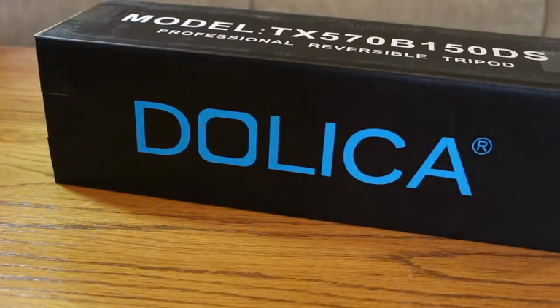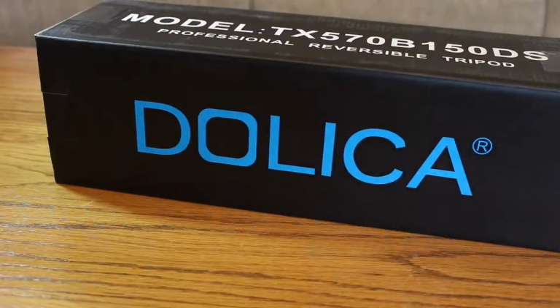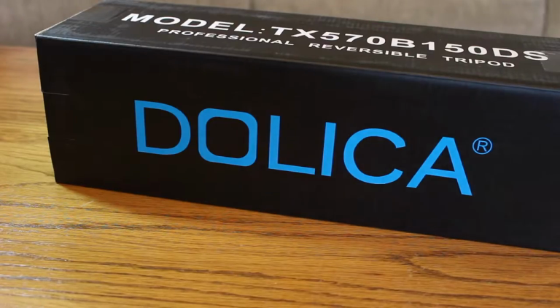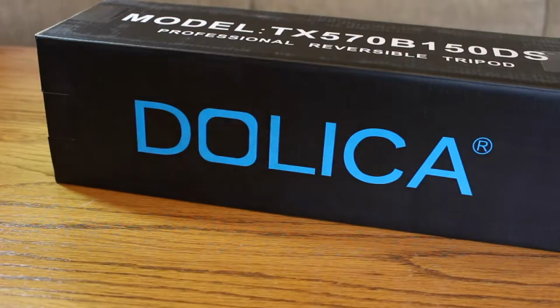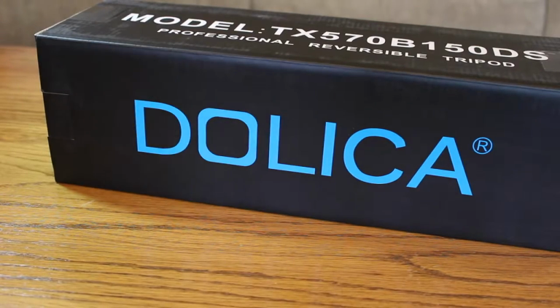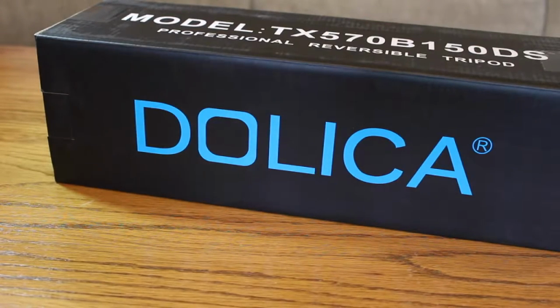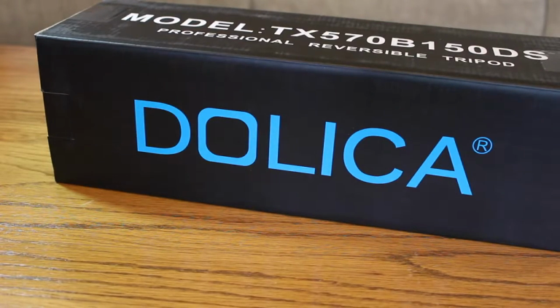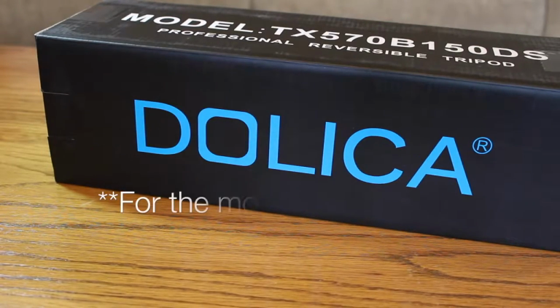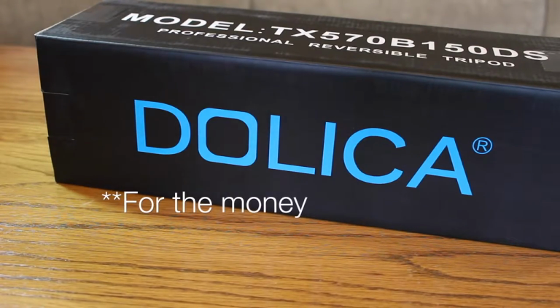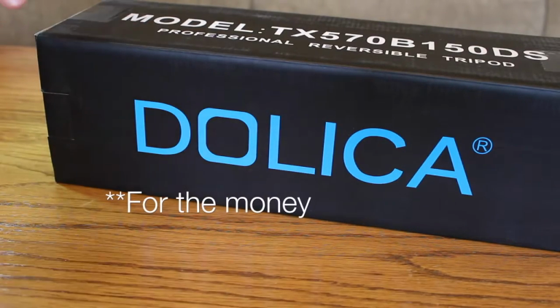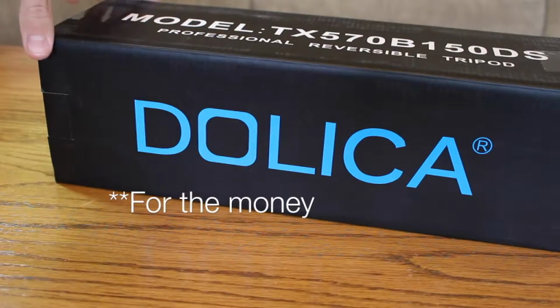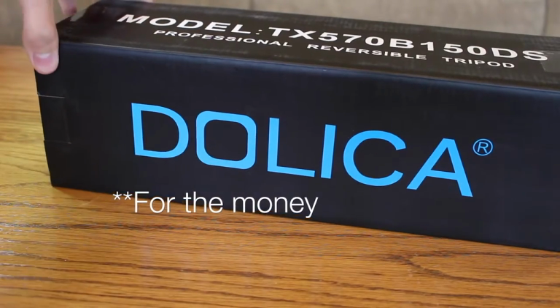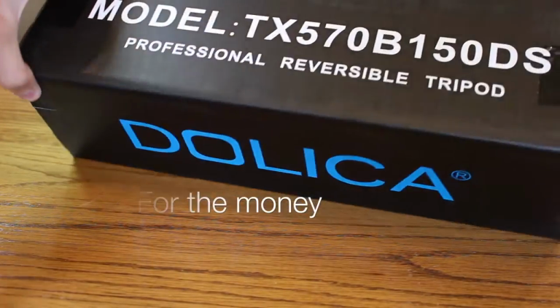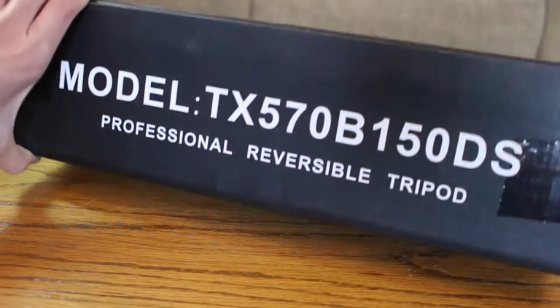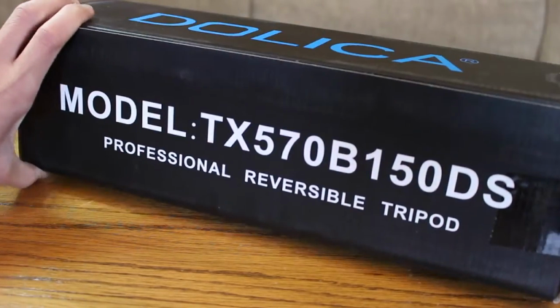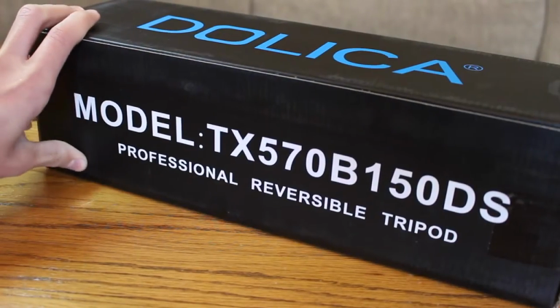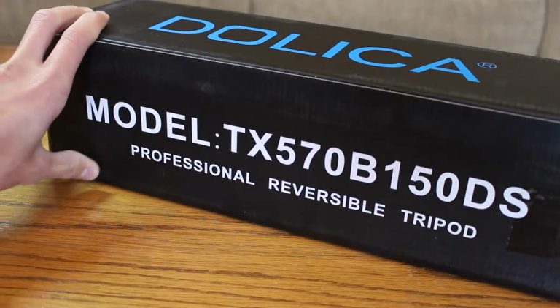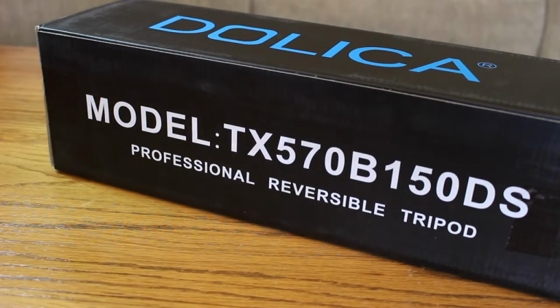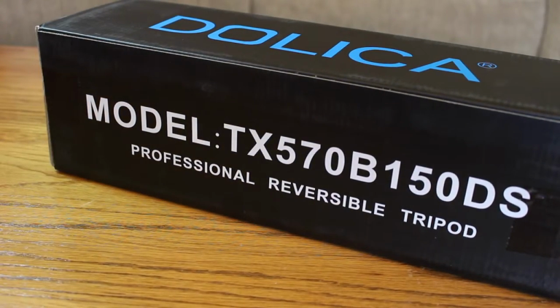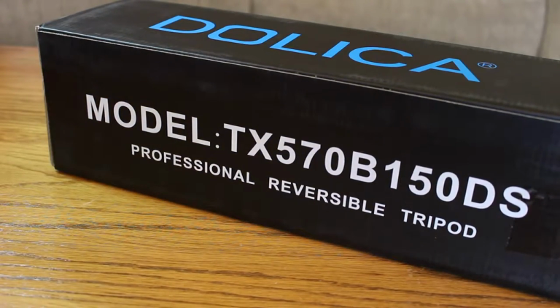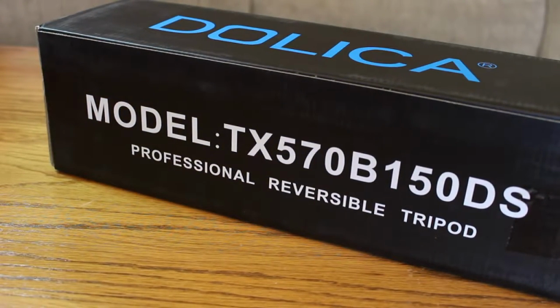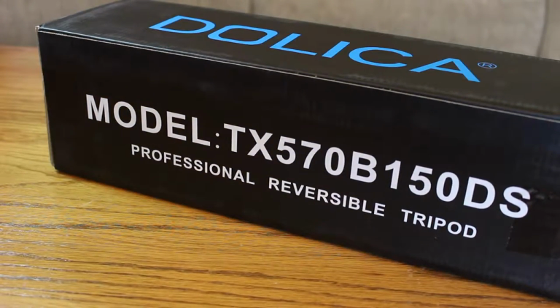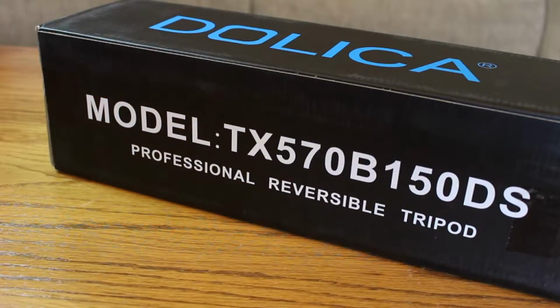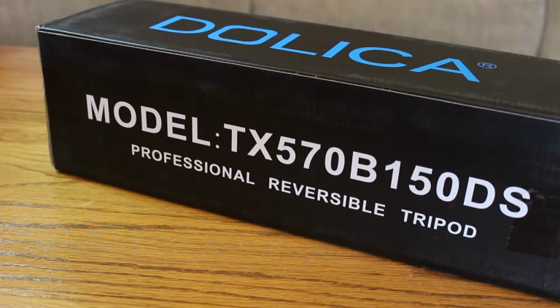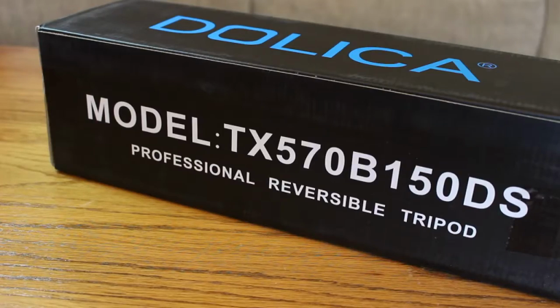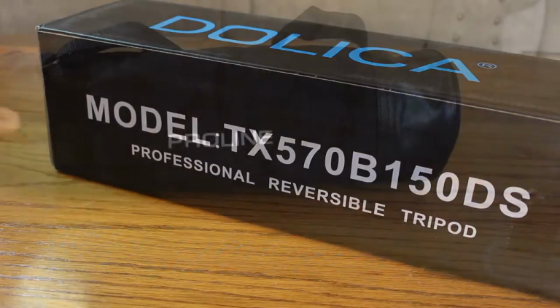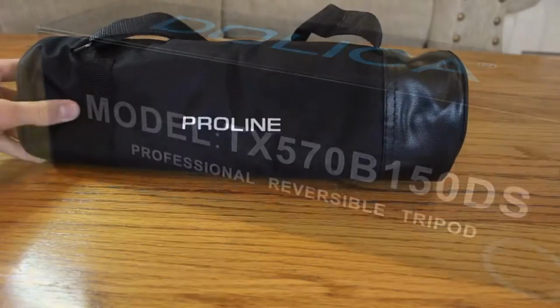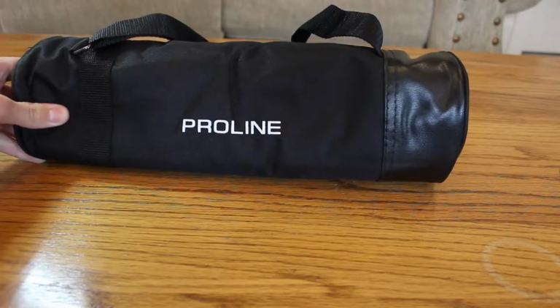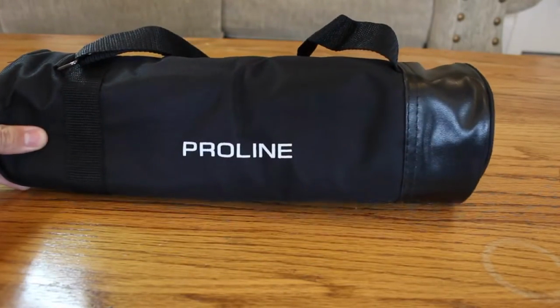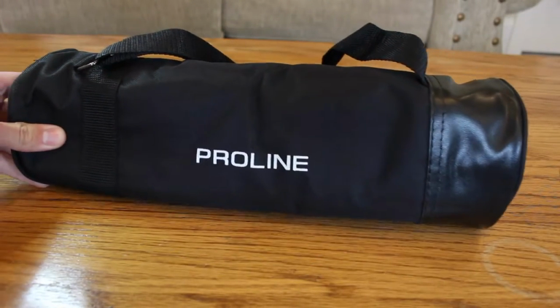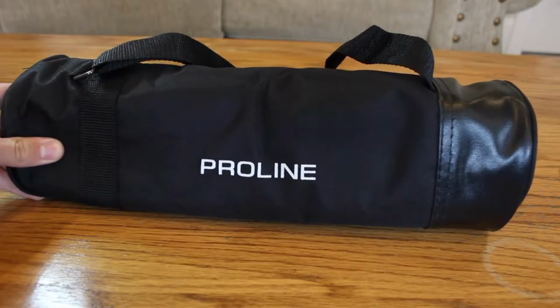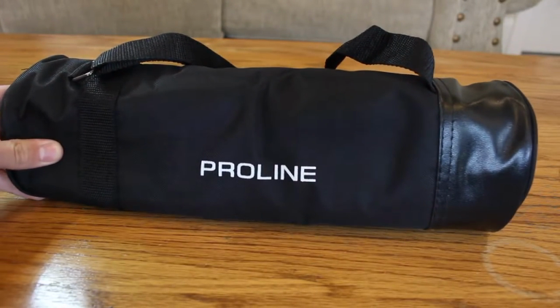Hello and welcome to A-Tech. Today we're going to take a look at the best budget compact tripod, the Dolica TX570. It has a very high quality aluminum construction, much better than those cheap $20 tripods that you see online.